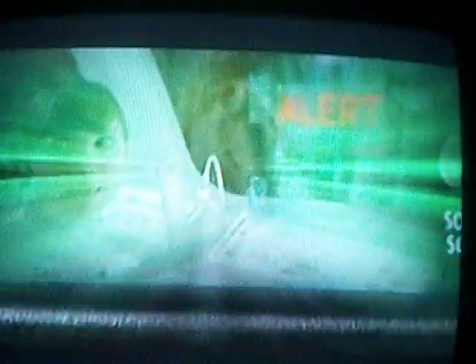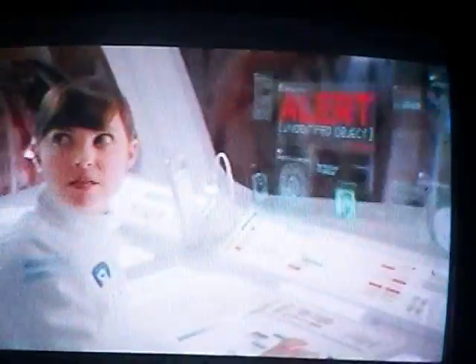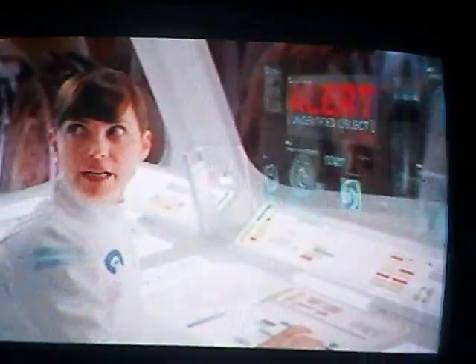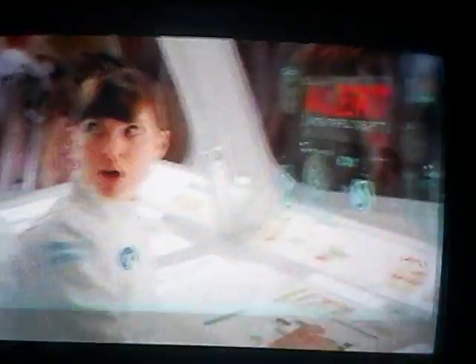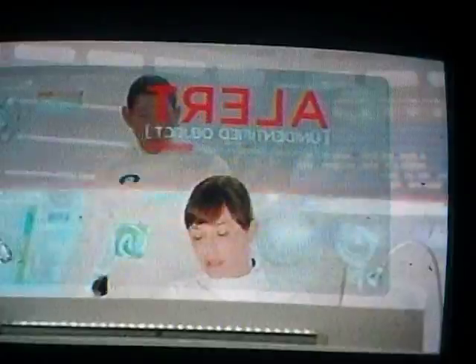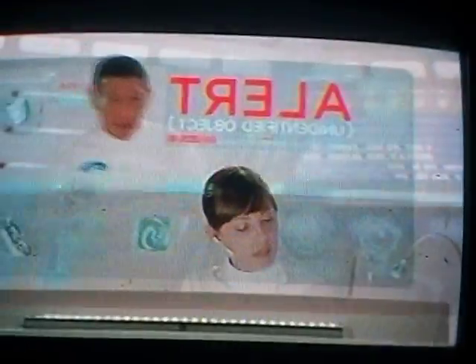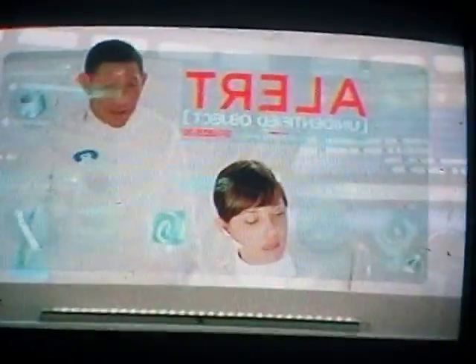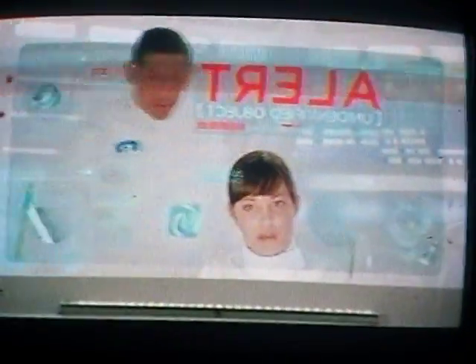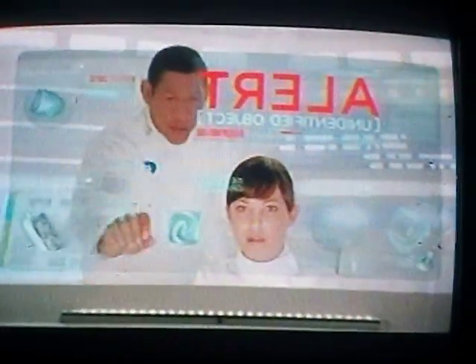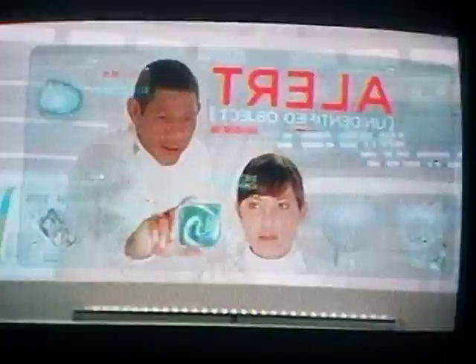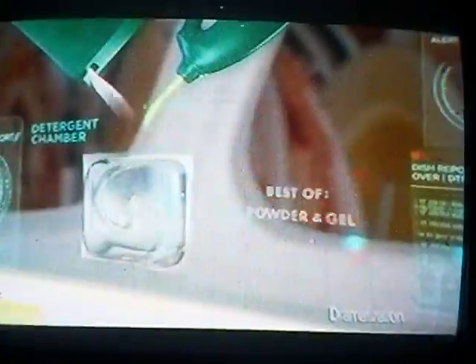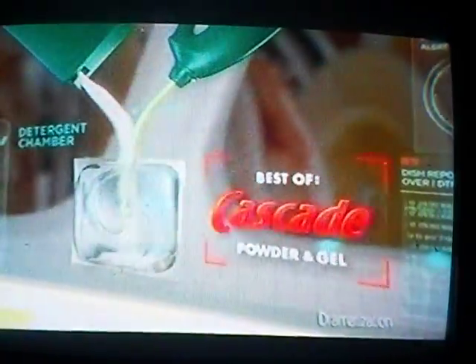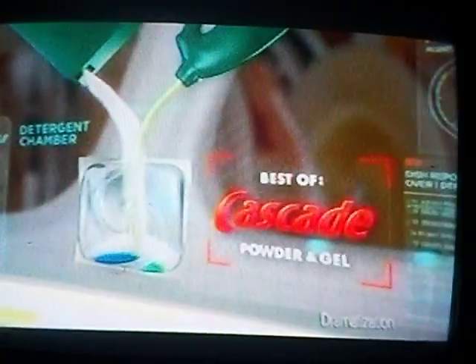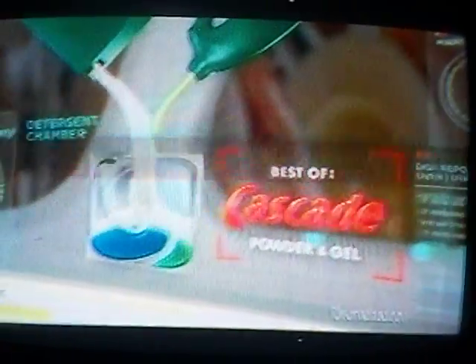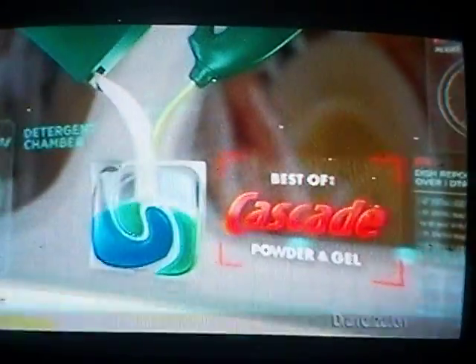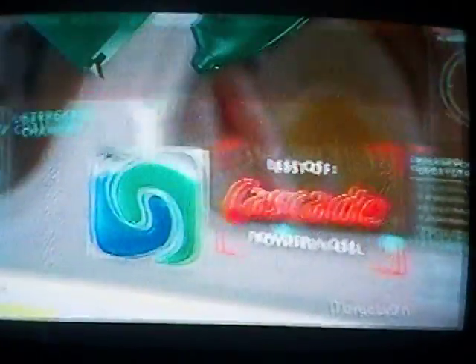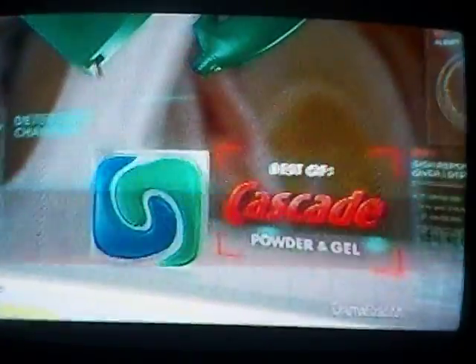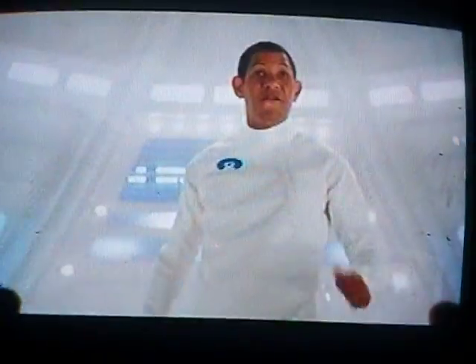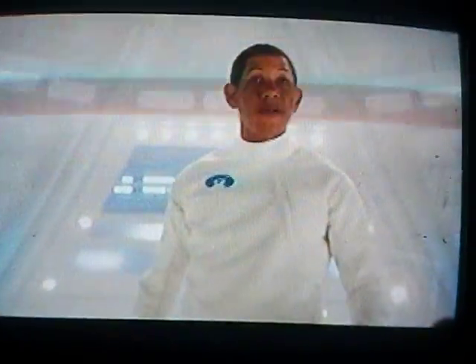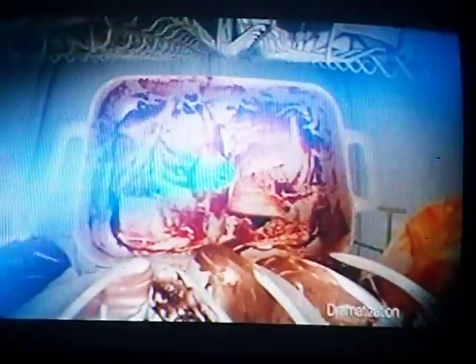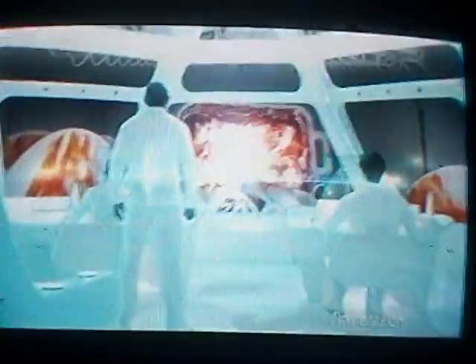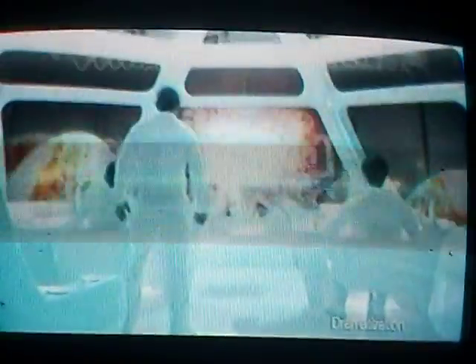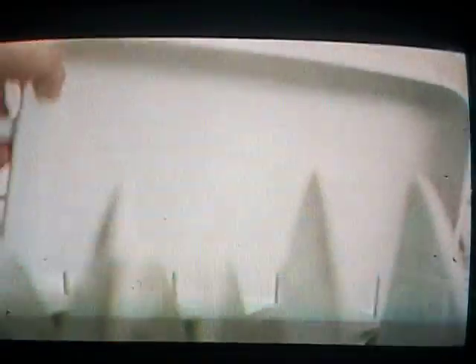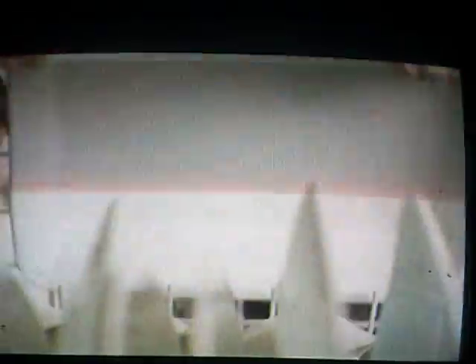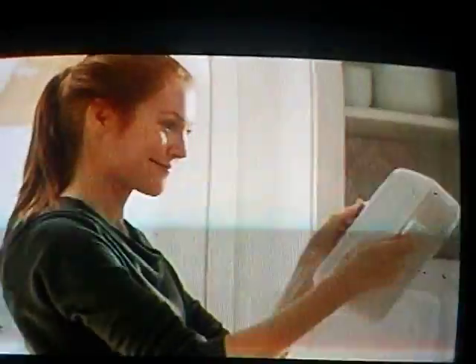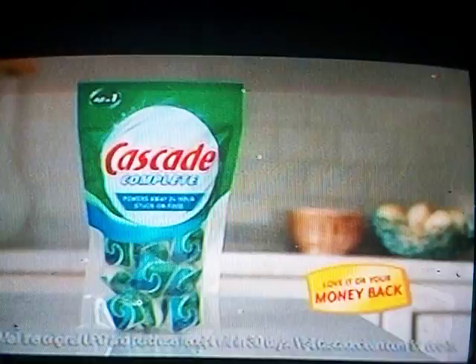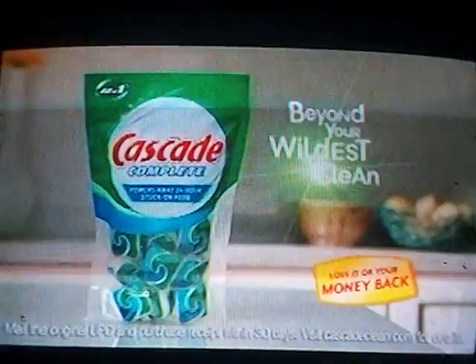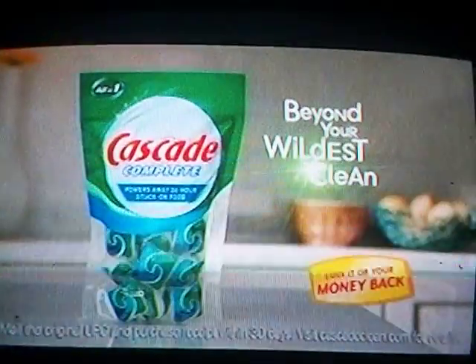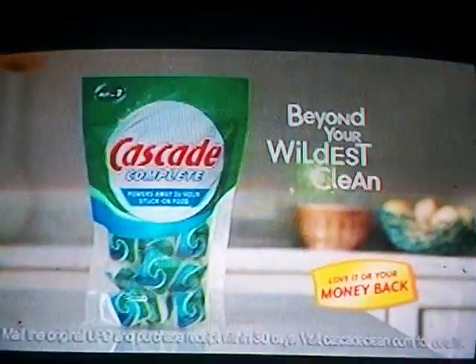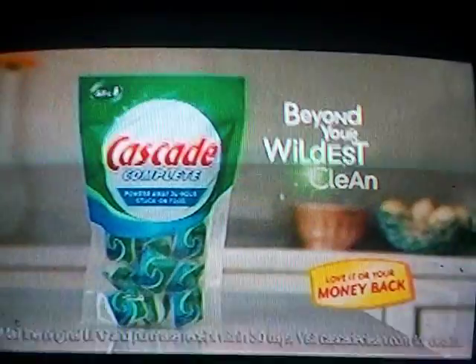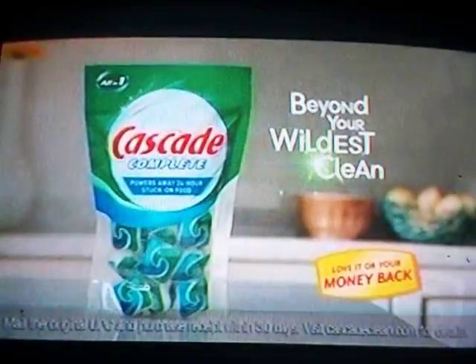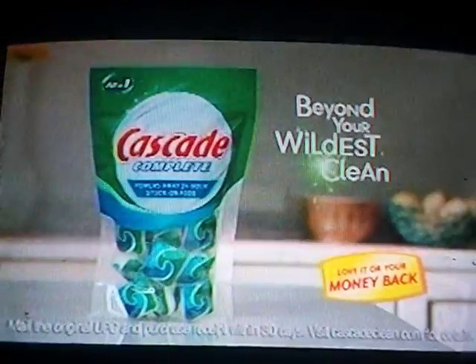Captain, unidentified object. It's a Cascade Complete Pack — the best of Cascade powder and gel combined in one vessel. Cascade Complete Pack. Love it, or your money back.